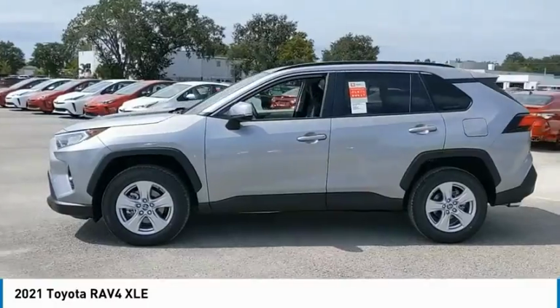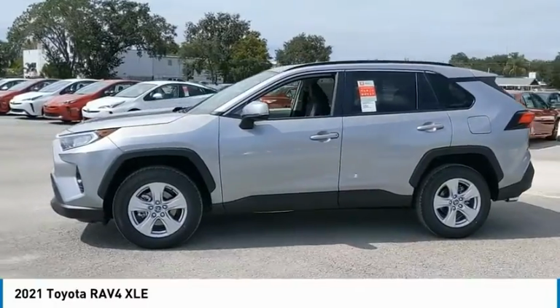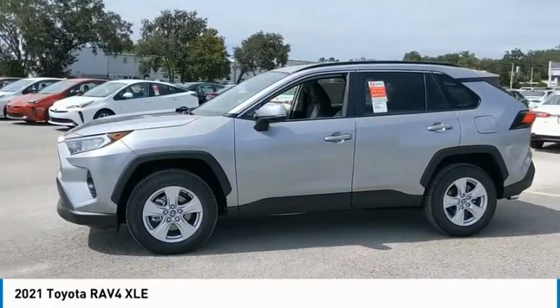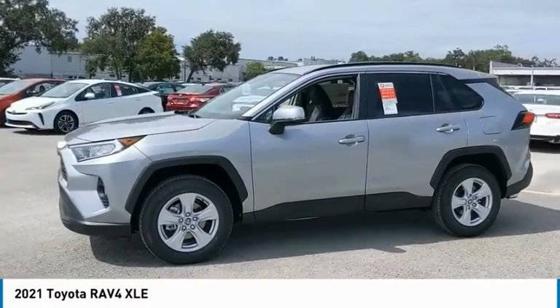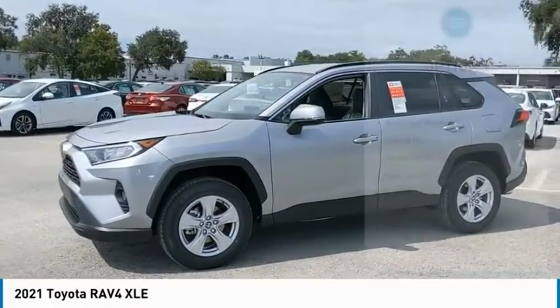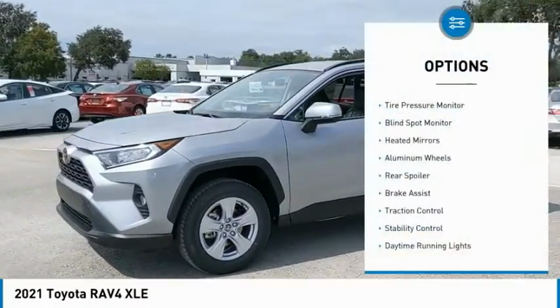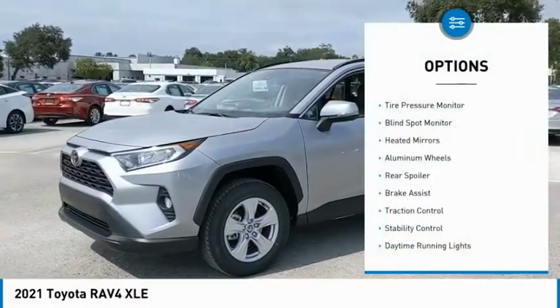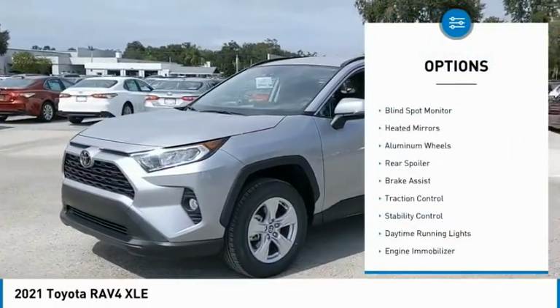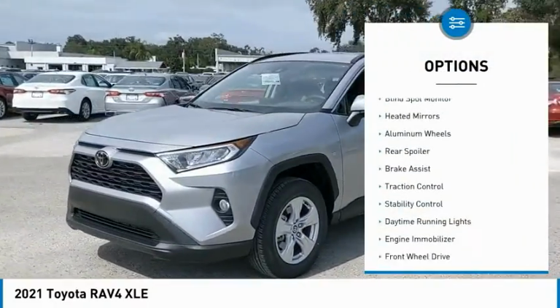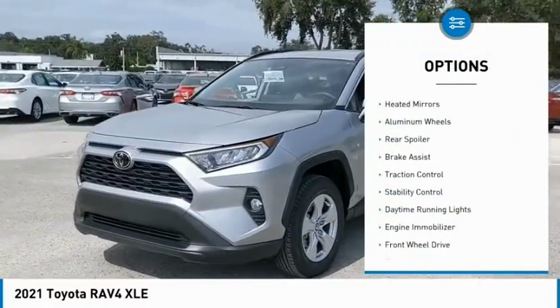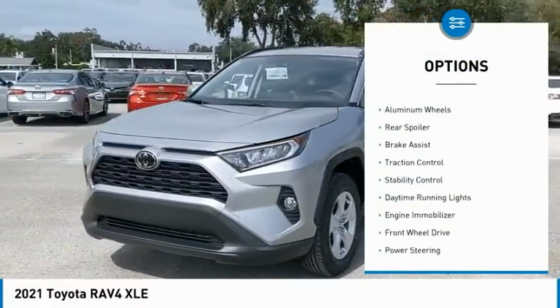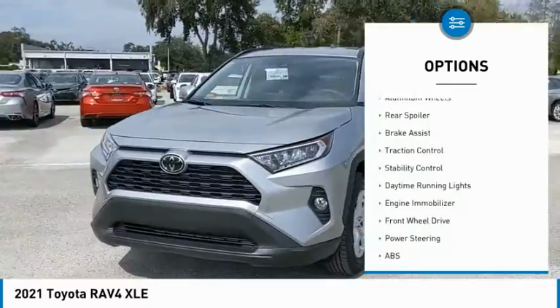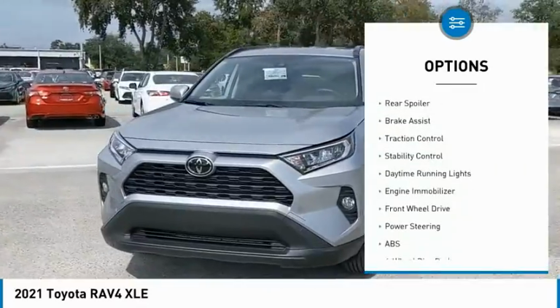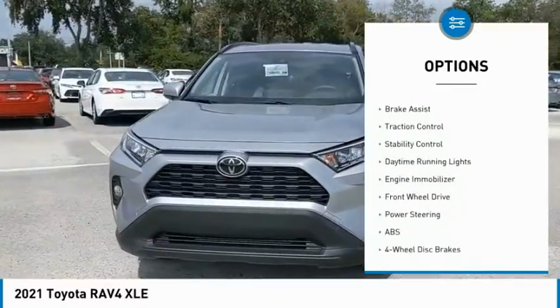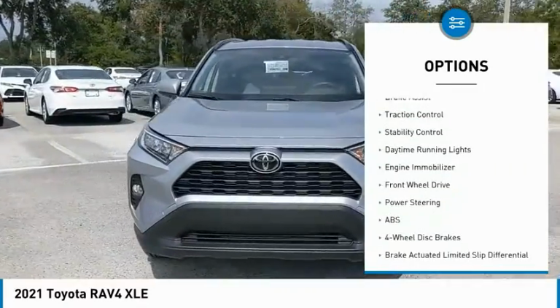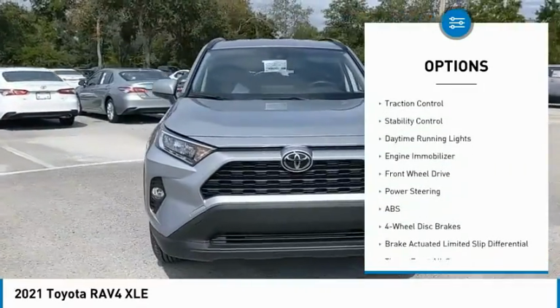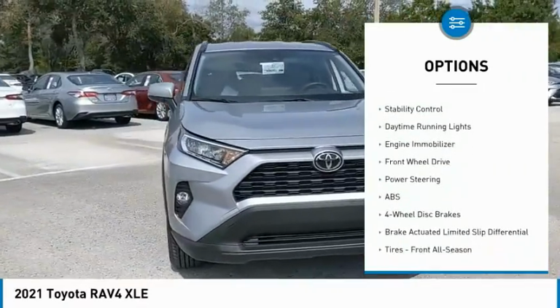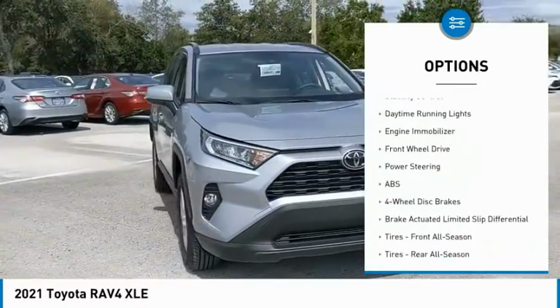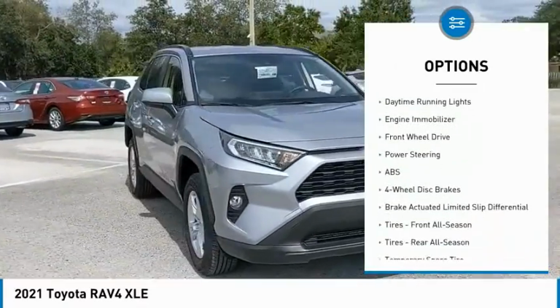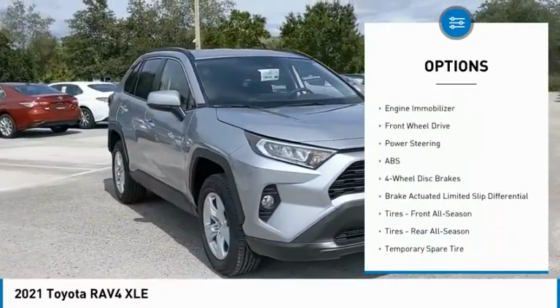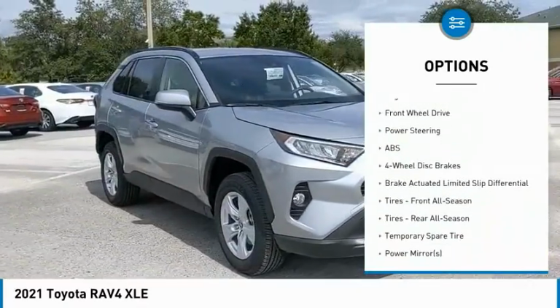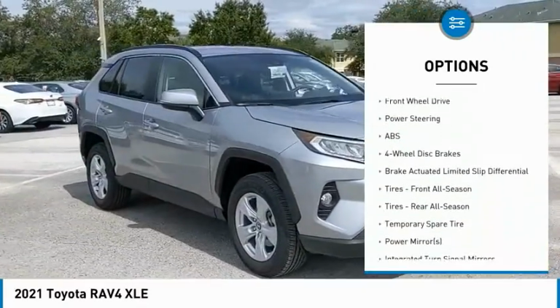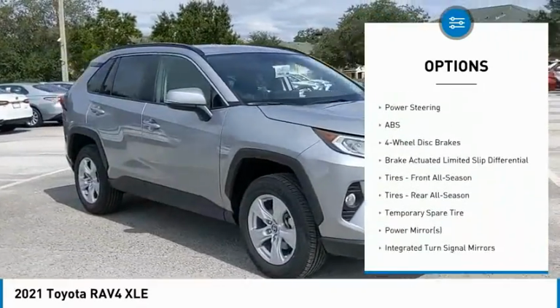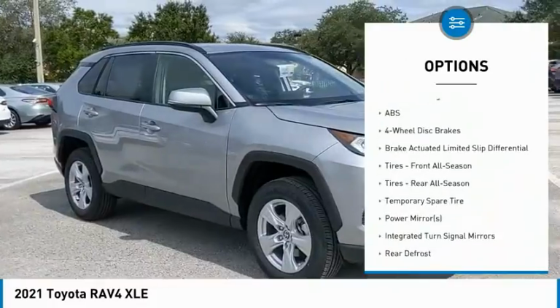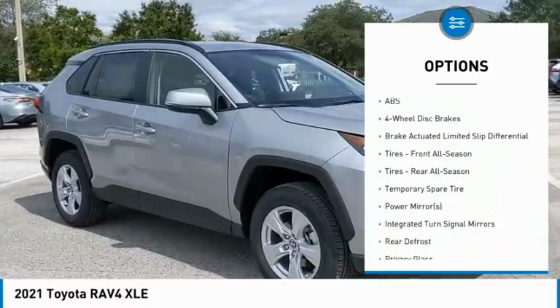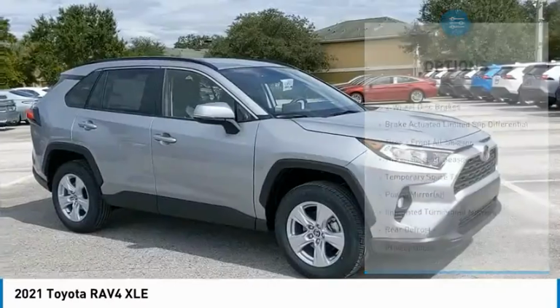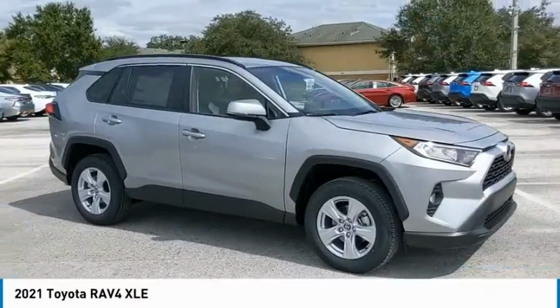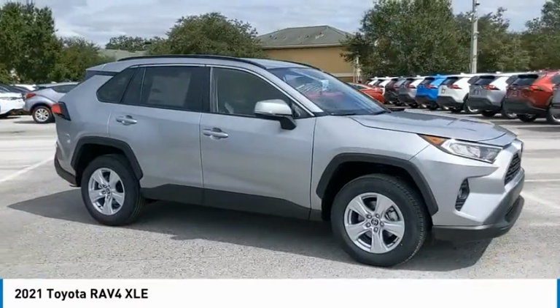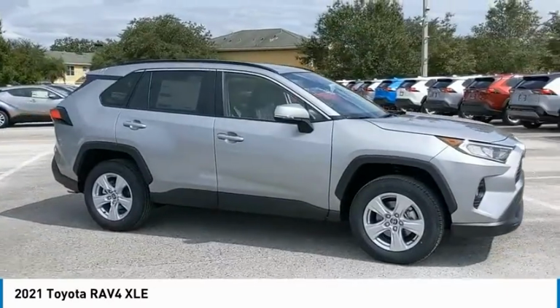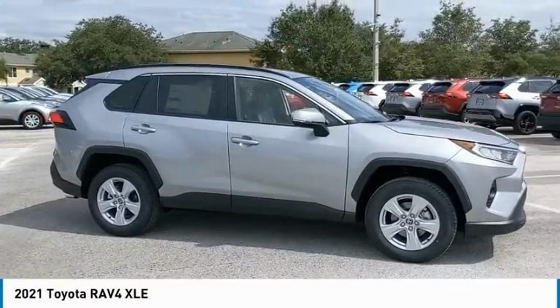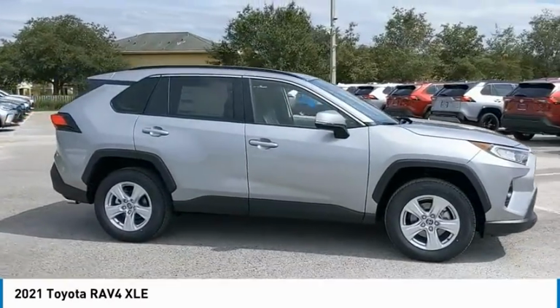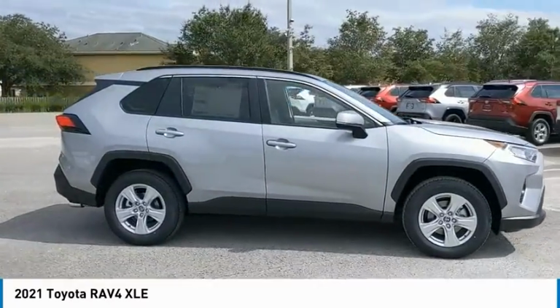Here are some of this vehicle's great options: tire pressure monitor, blind spot monitor, heated mirrors, aluminum wheels, rear spoiler, brake assist, traction control, stability control, daytime running lights, engine immobilizer.